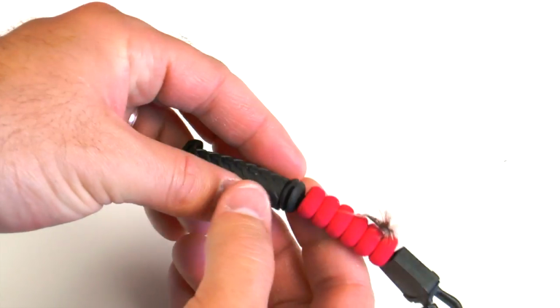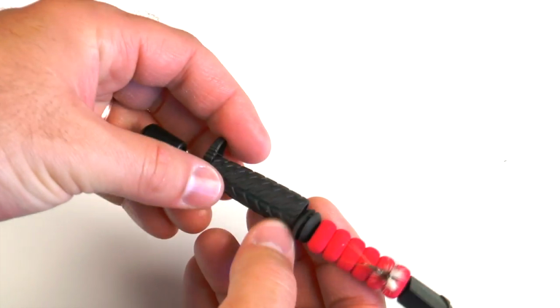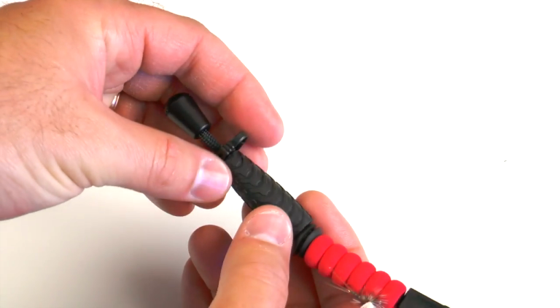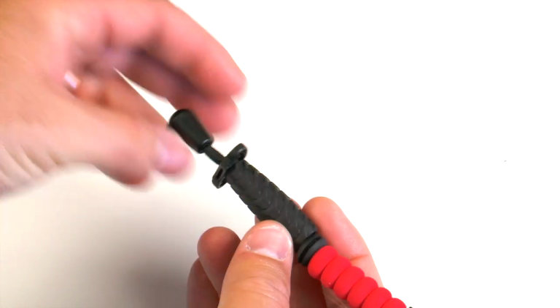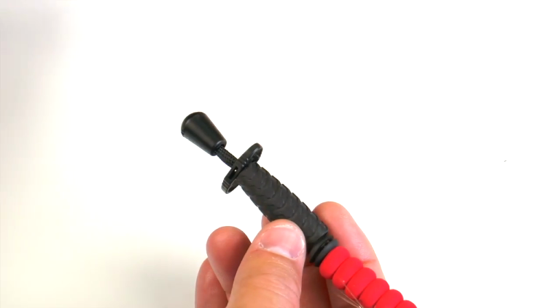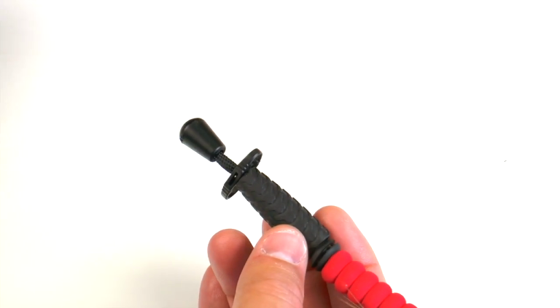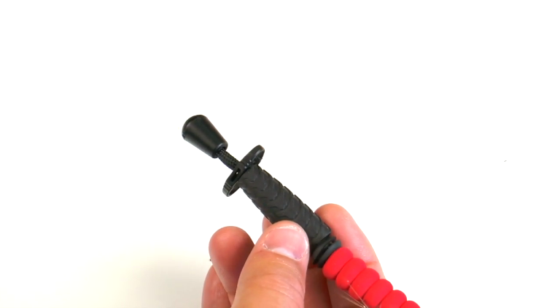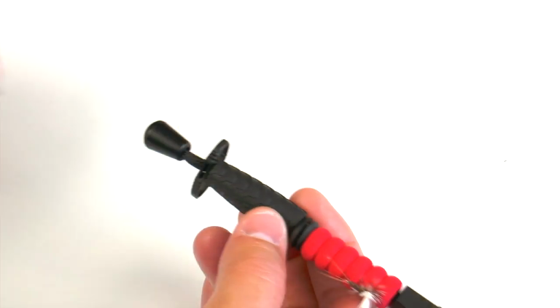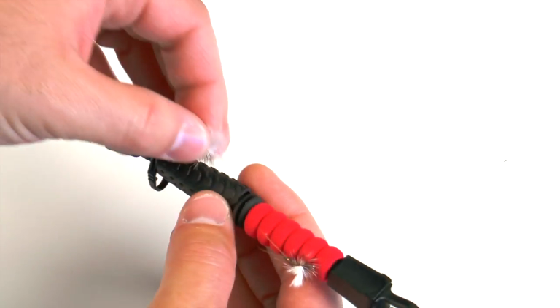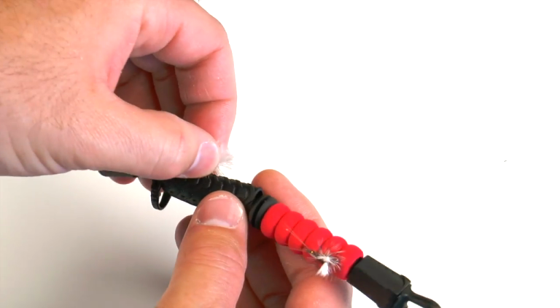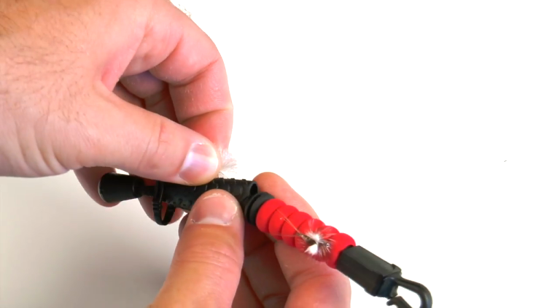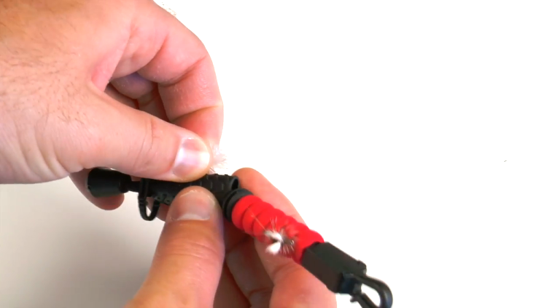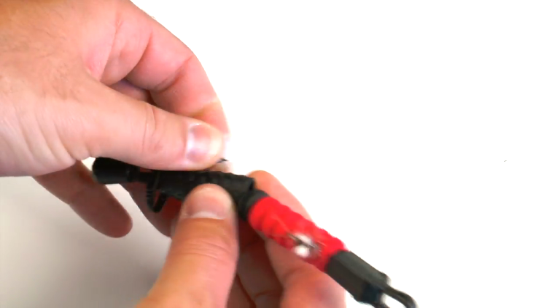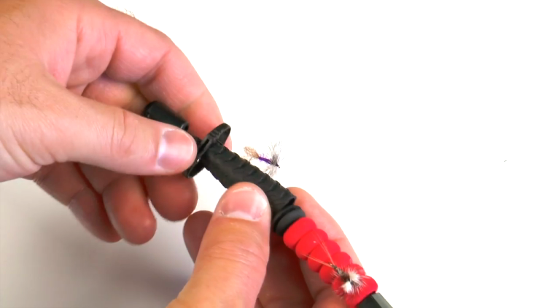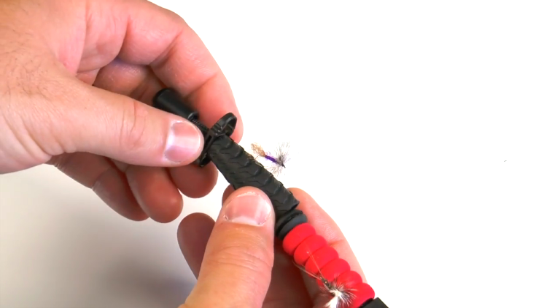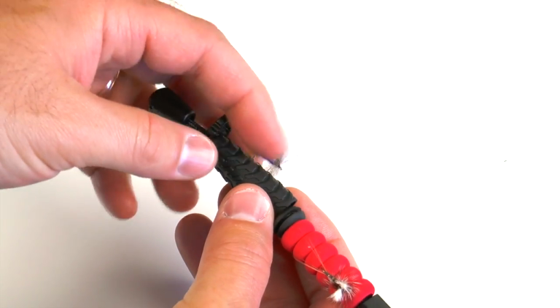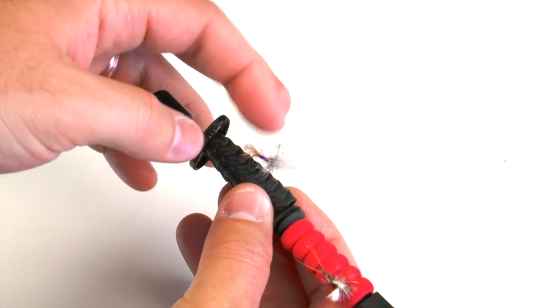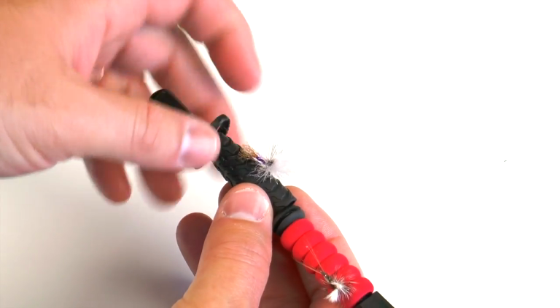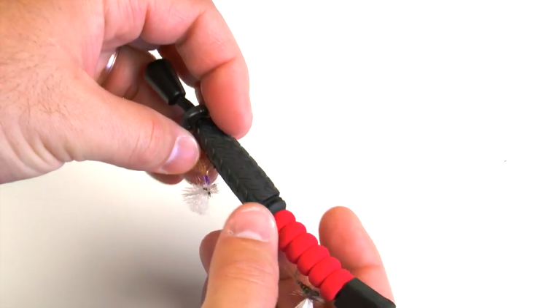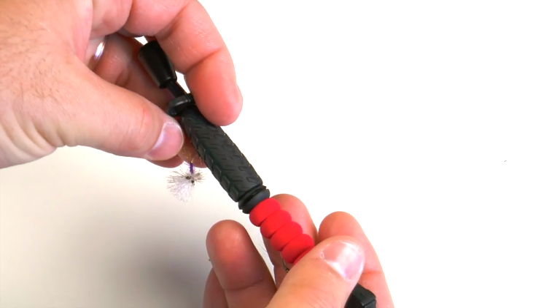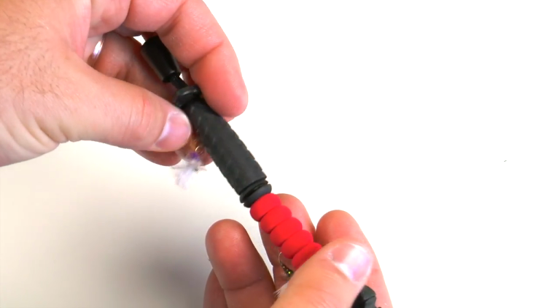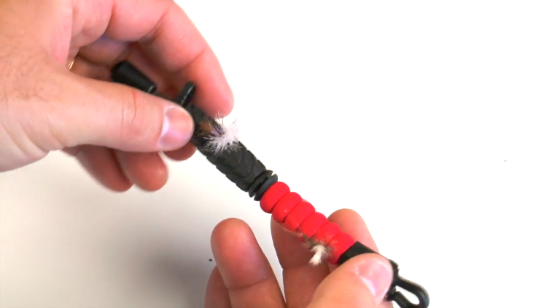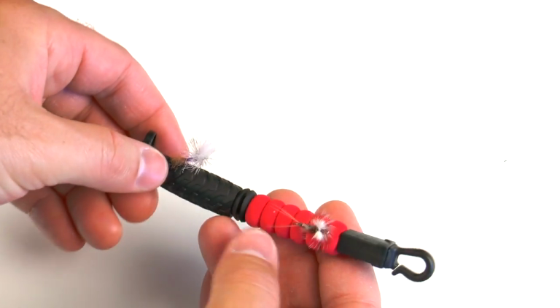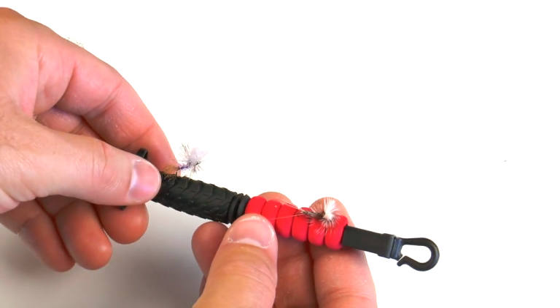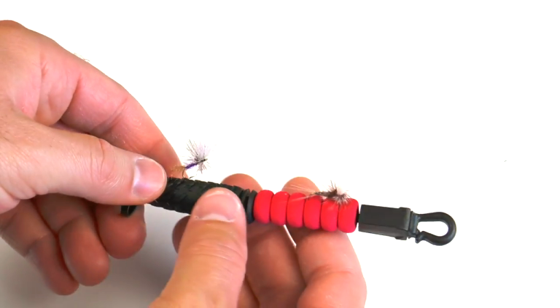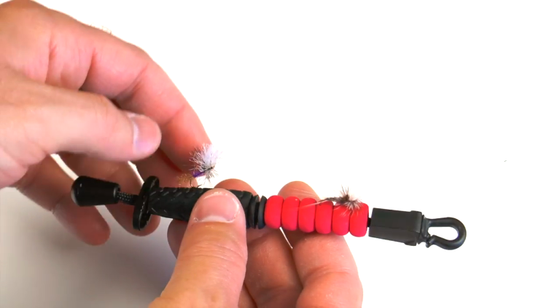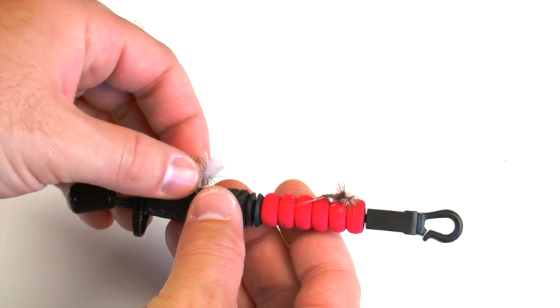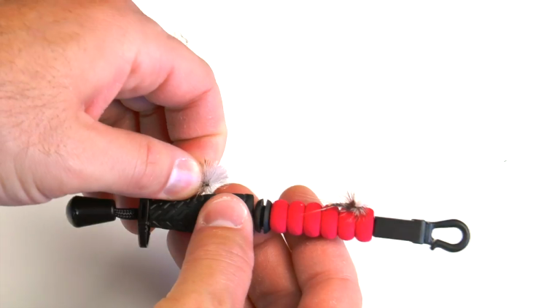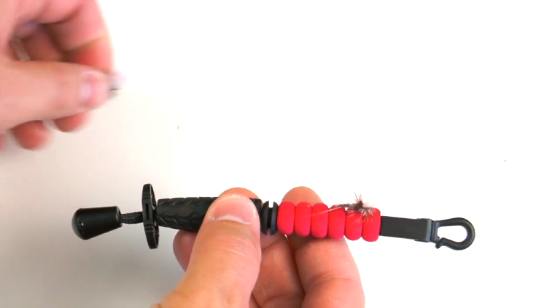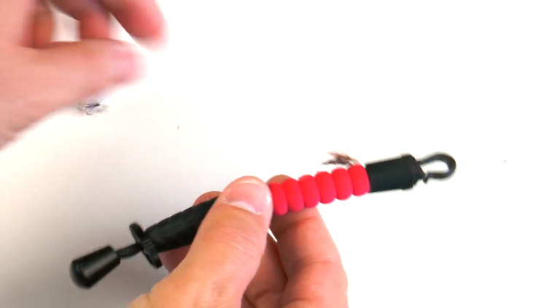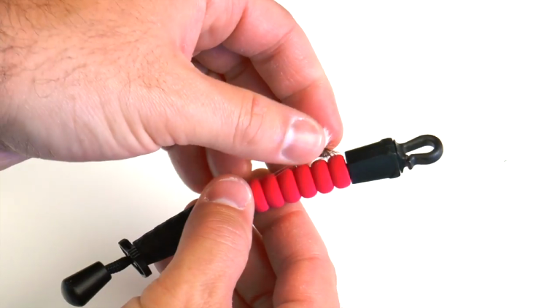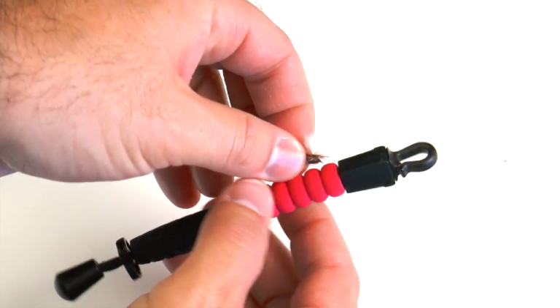You also have a rubber style patch near the bottom of the lanyard. This is to securely hold all types of flies, and it's a little more secure than the foam — also much more durable as well.